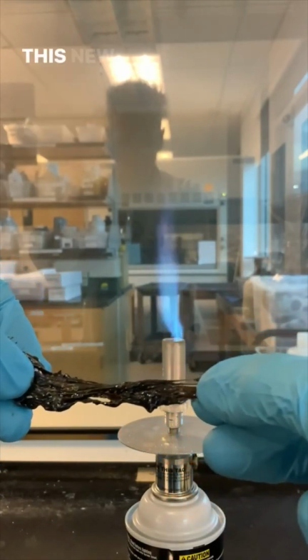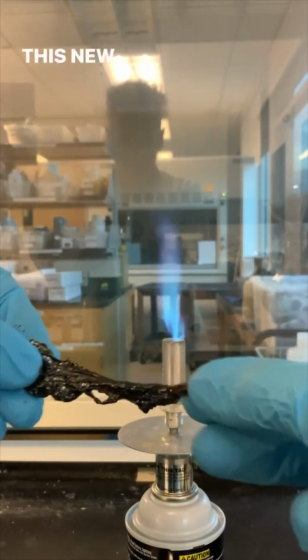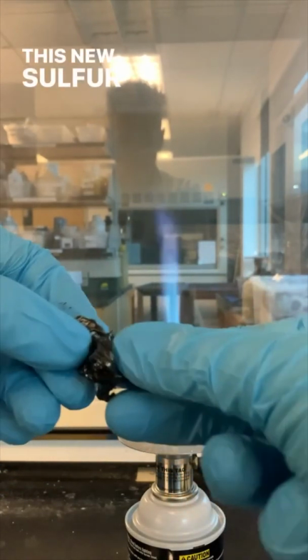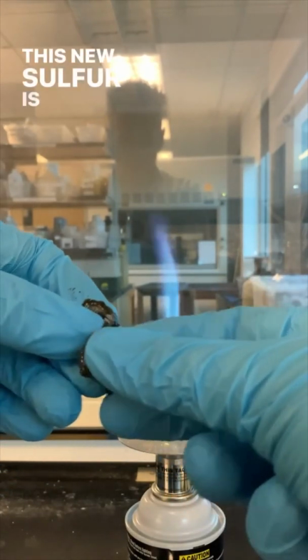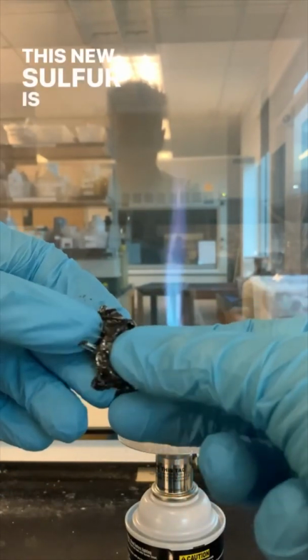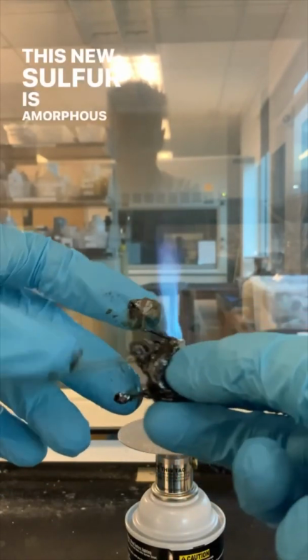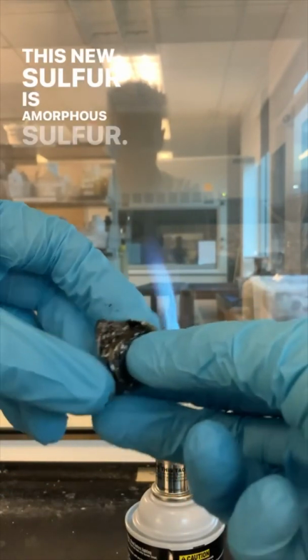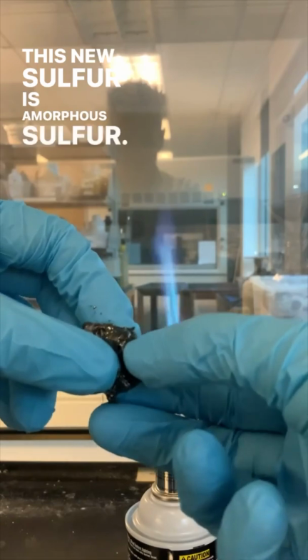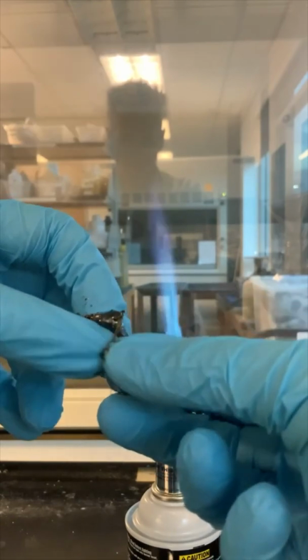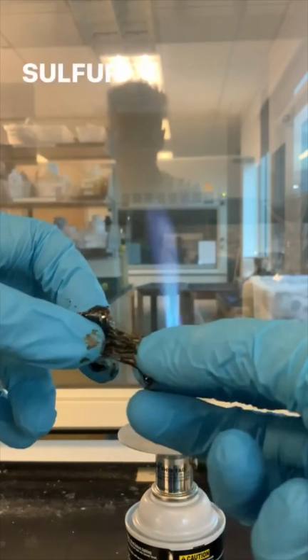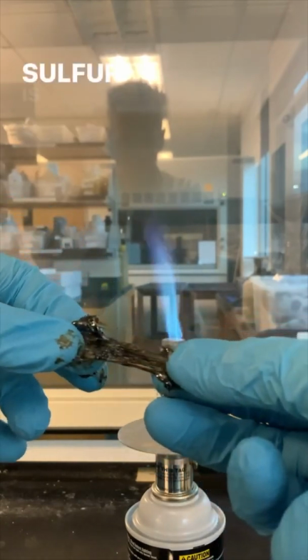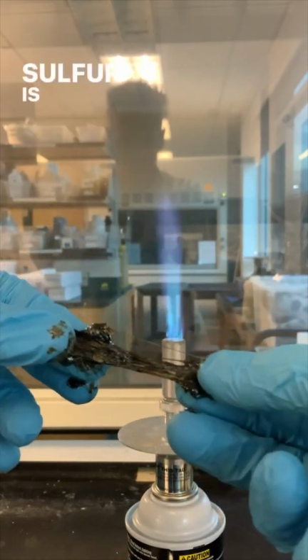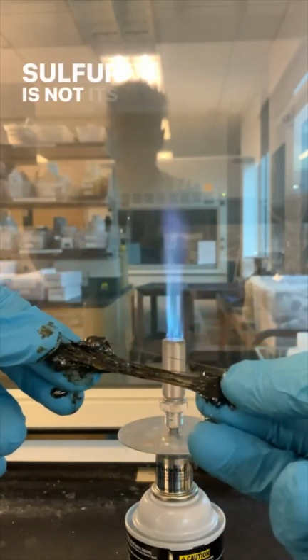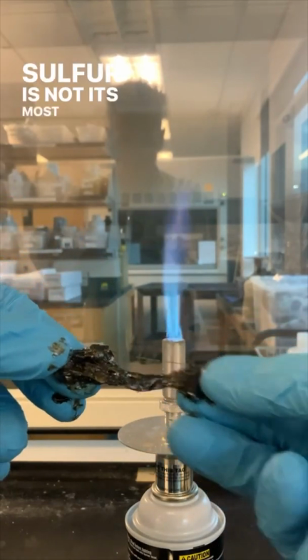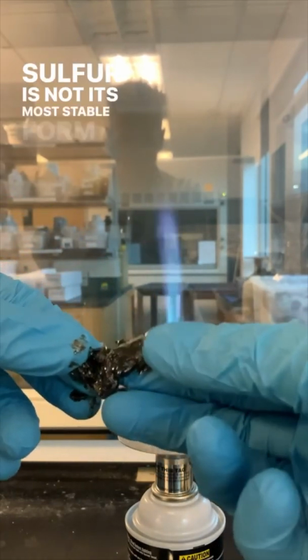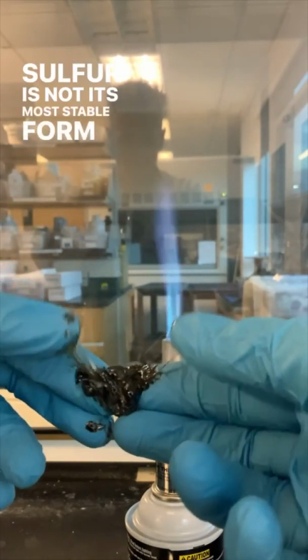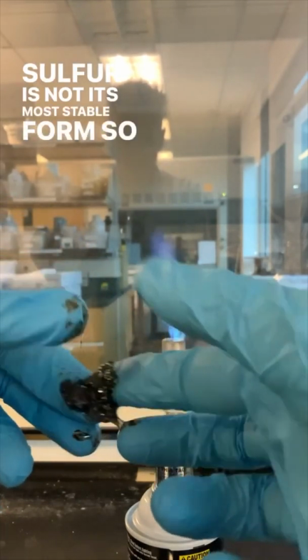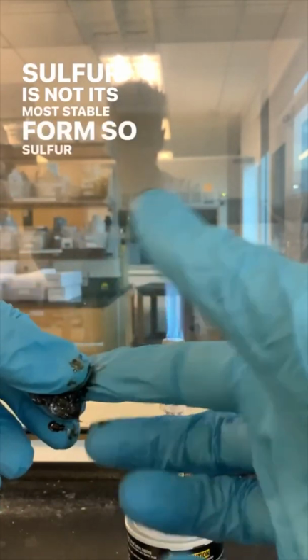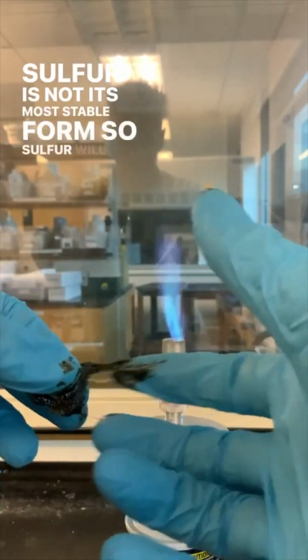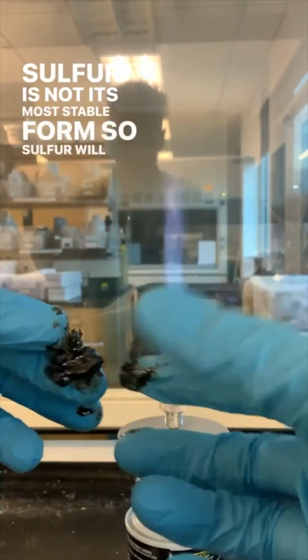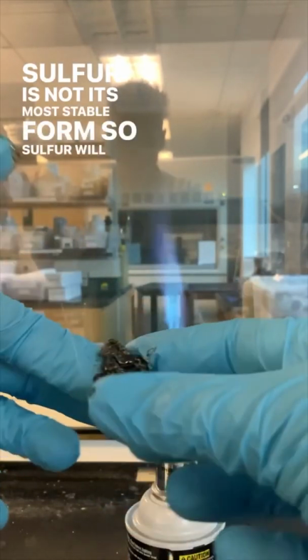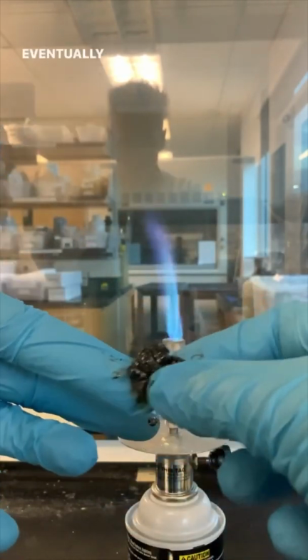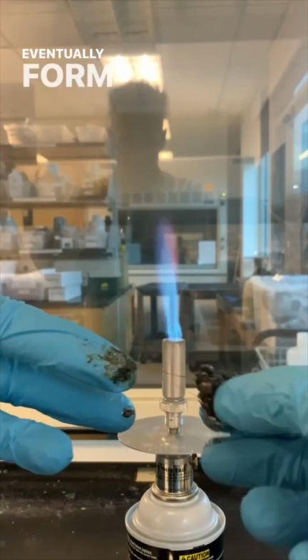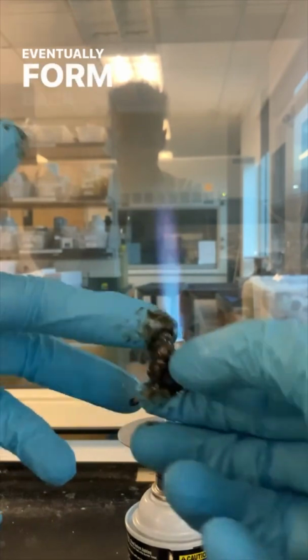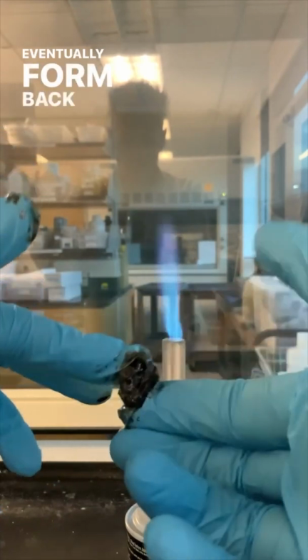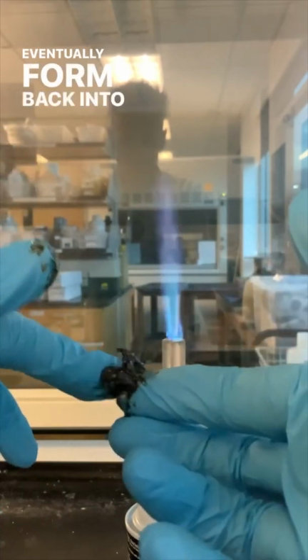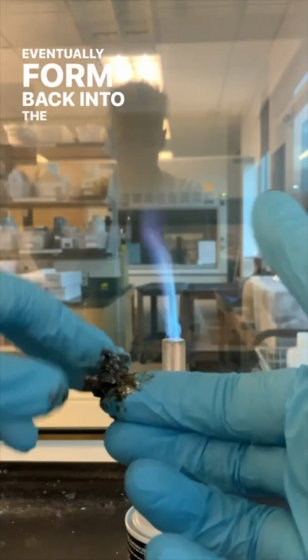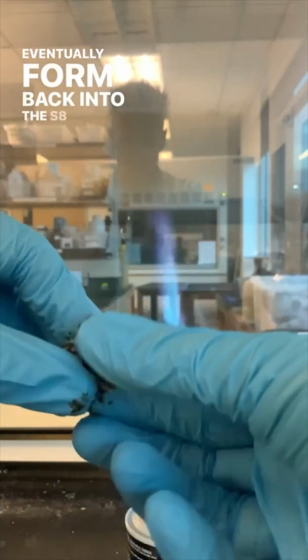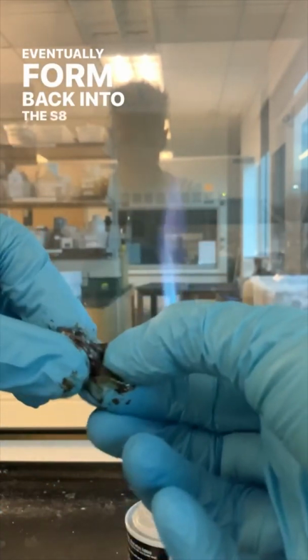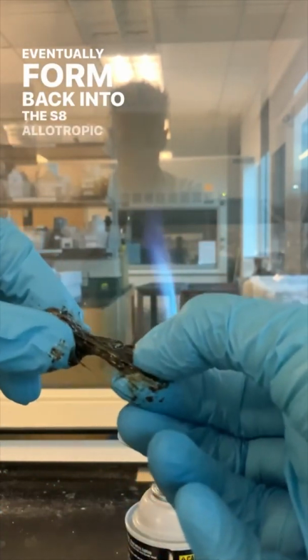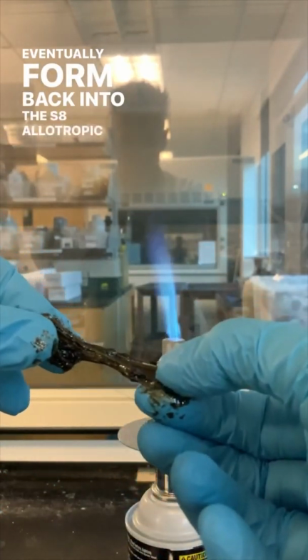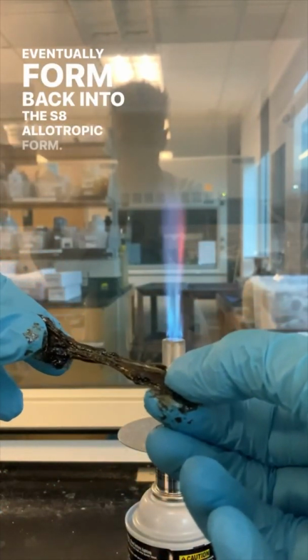This new sulfur is amorphous sulfur. Amorphous sulfur is not its most stable form, so sulfur will eventually form back into the S8 allotropic form.